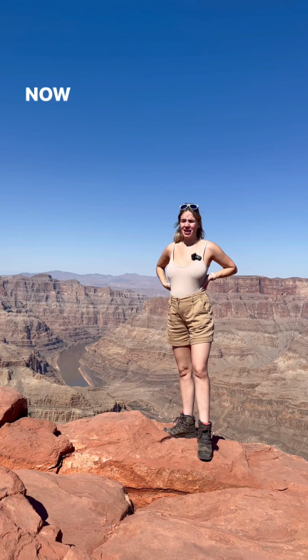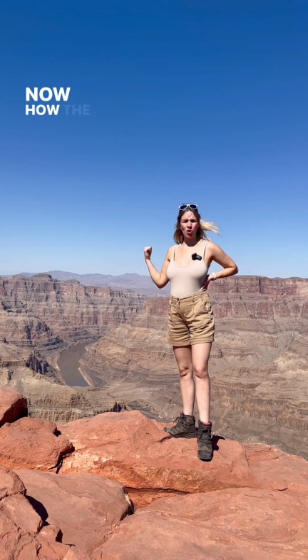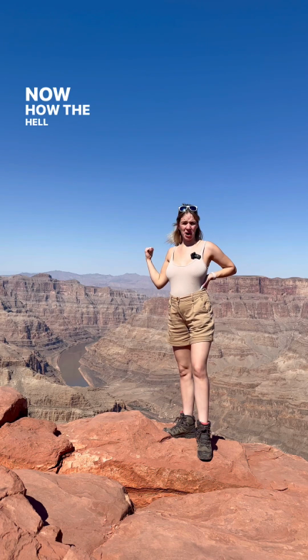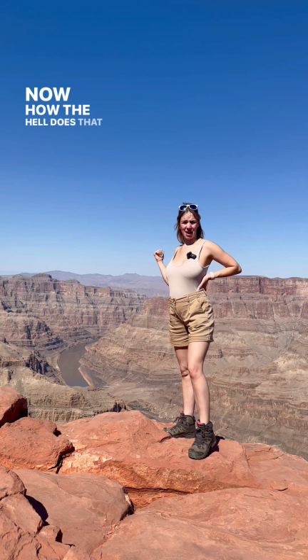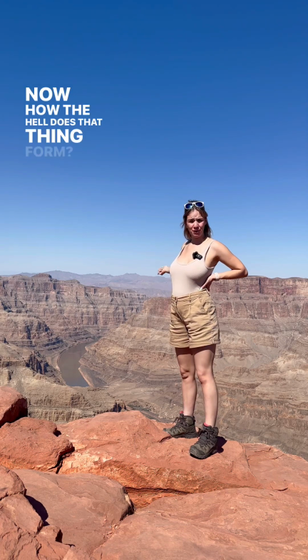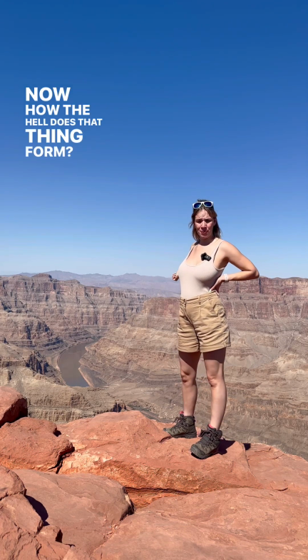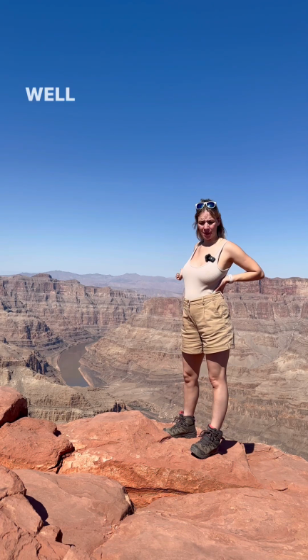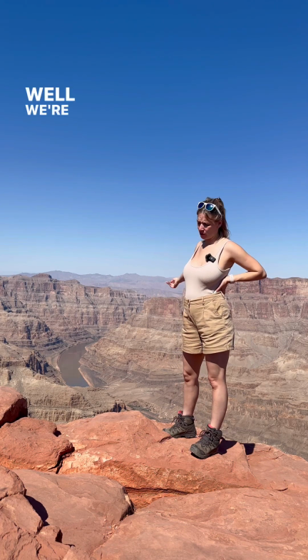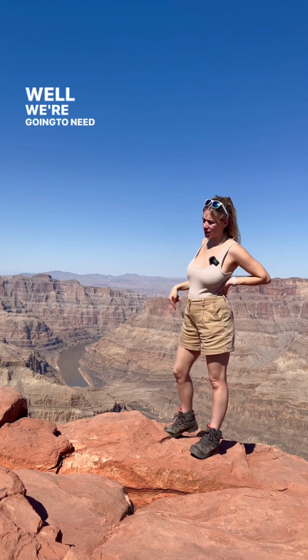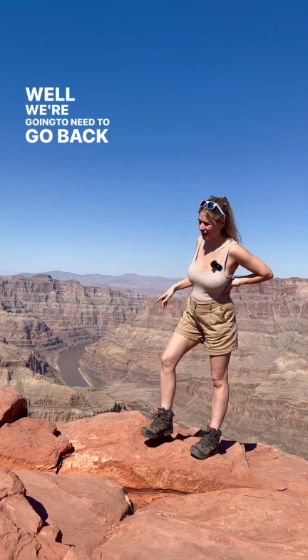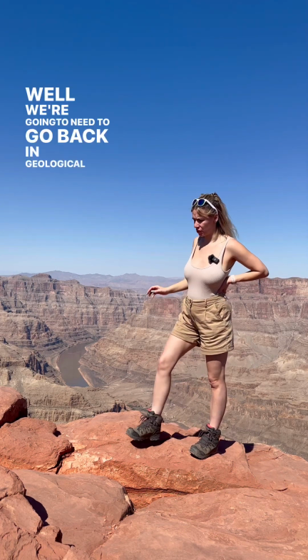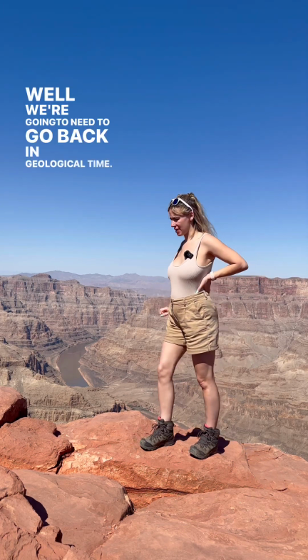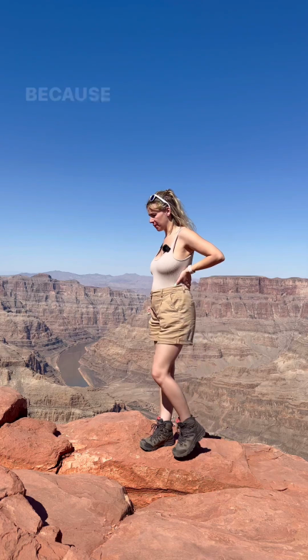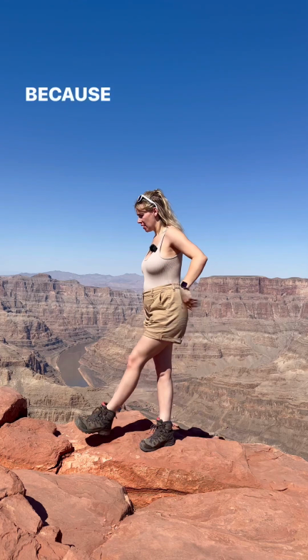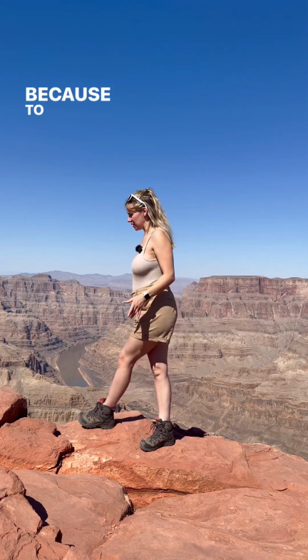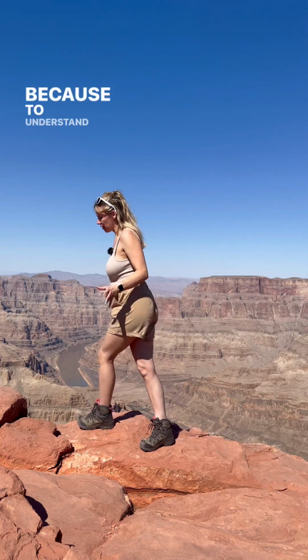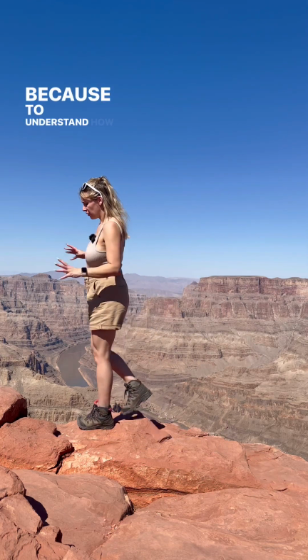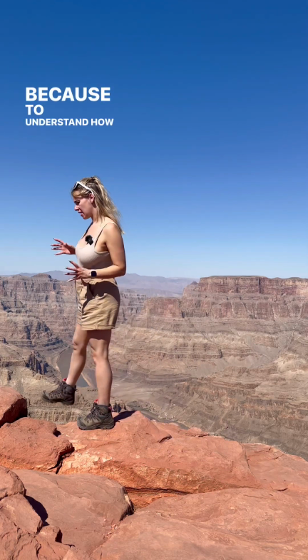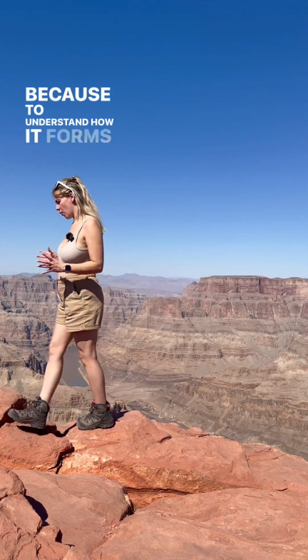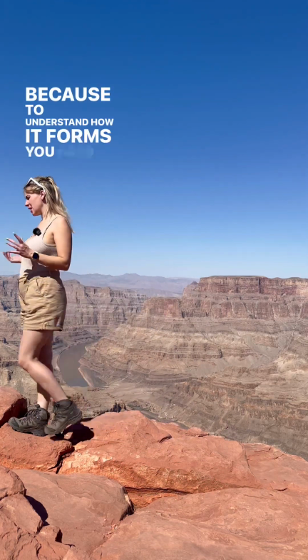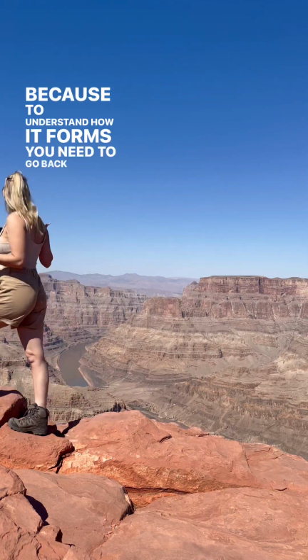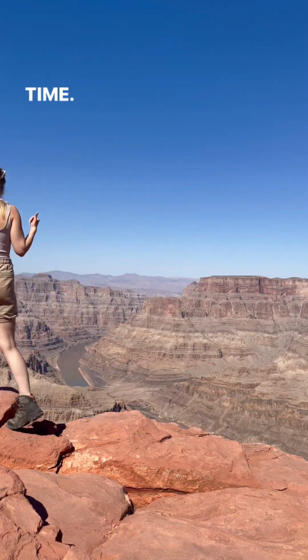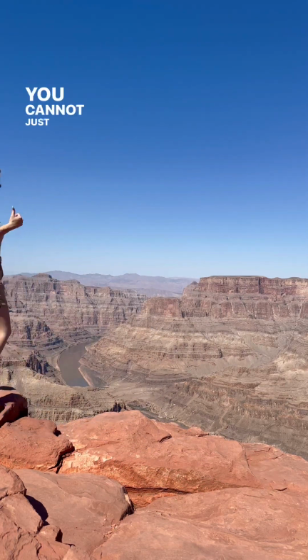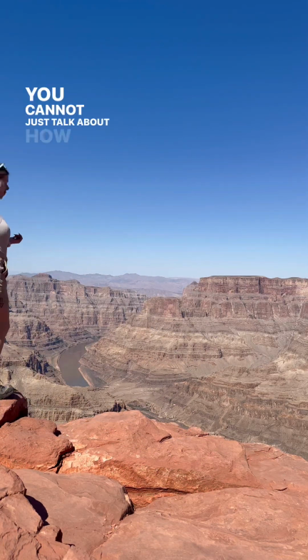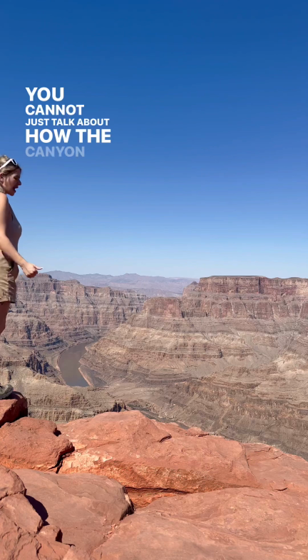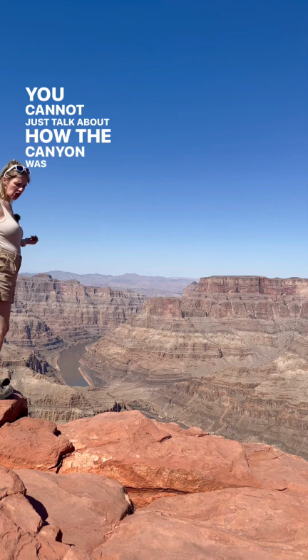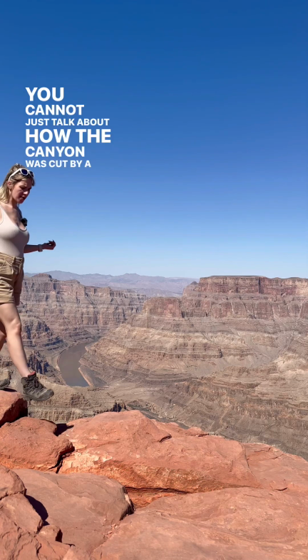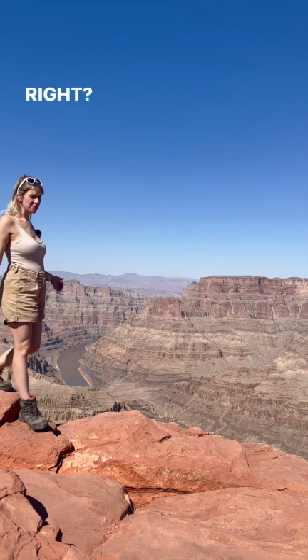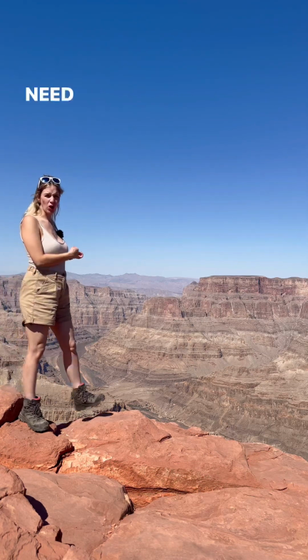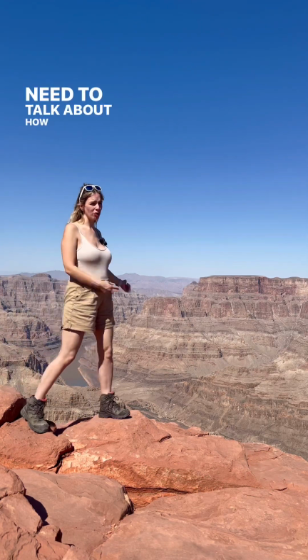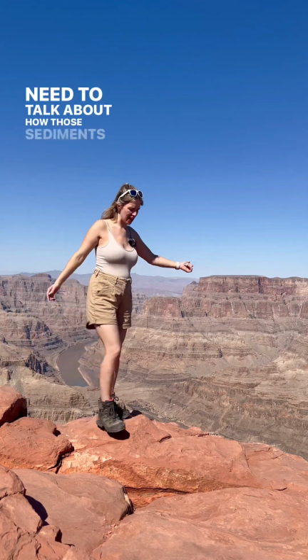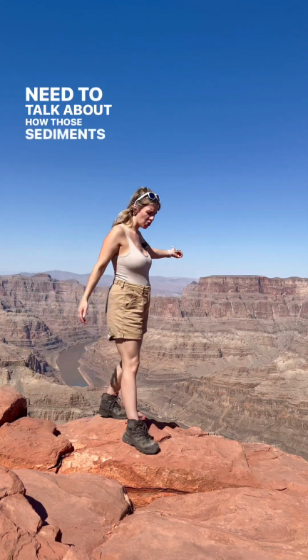Now how the hell does that thing form? Well, we're going to need to go back in geological time, because to understand how it forms you need to go back and think. You can't just talk about how the canyon was cut by a river — we need to talk about how those sediments got there.